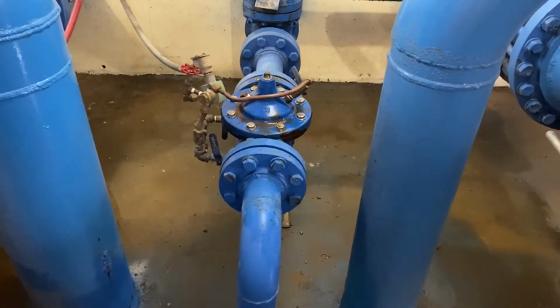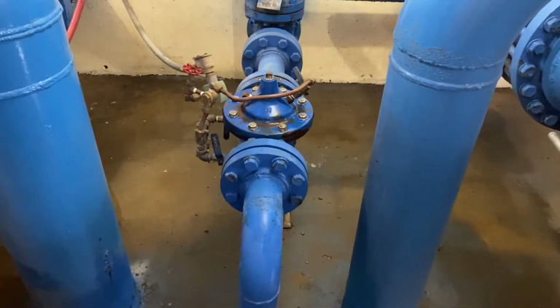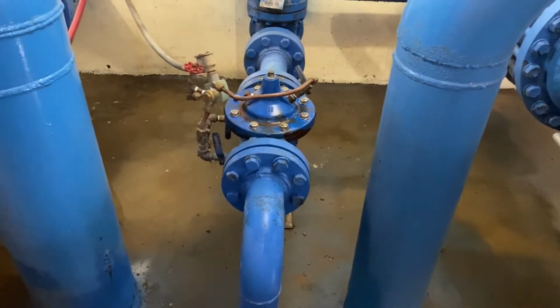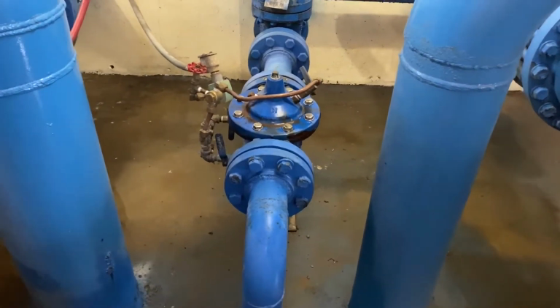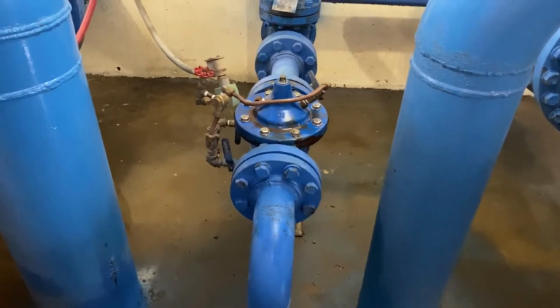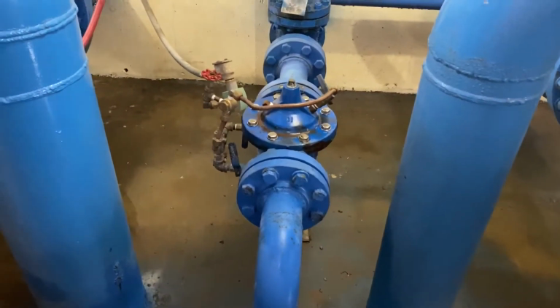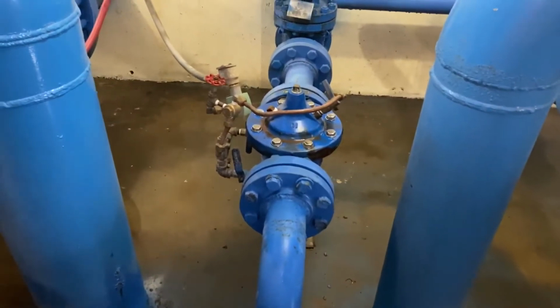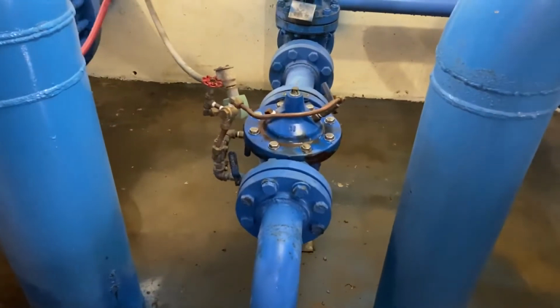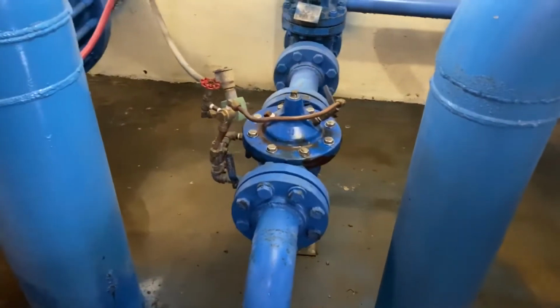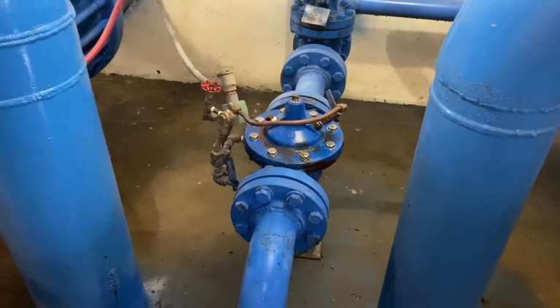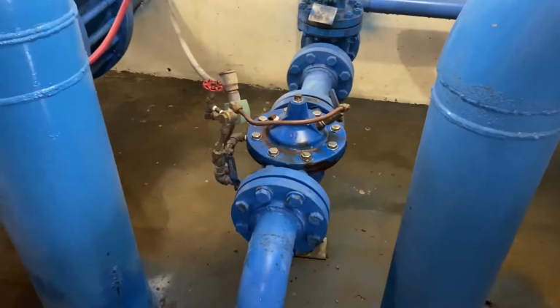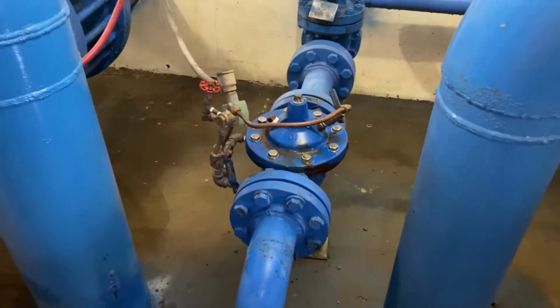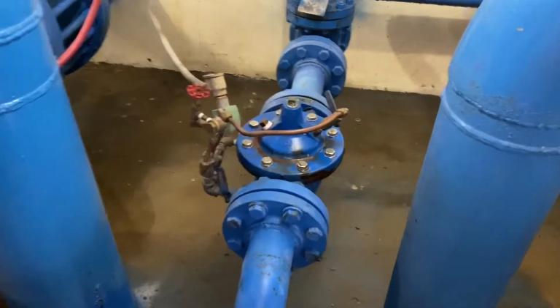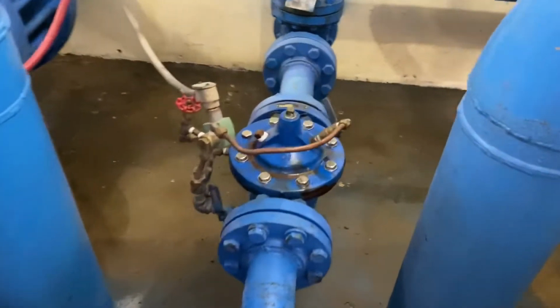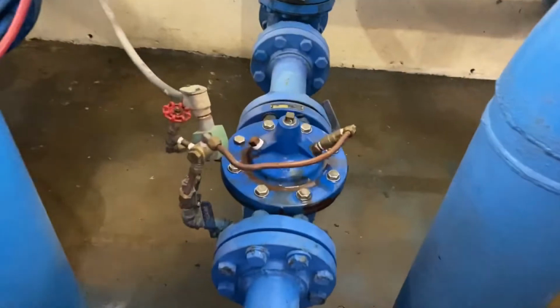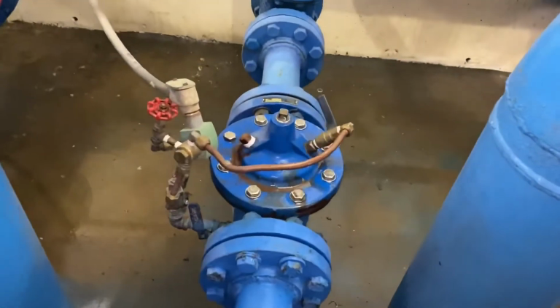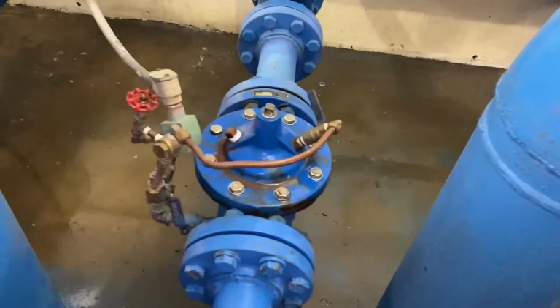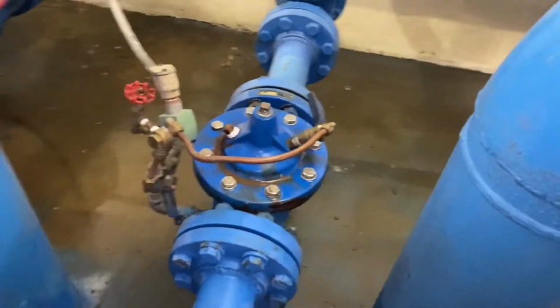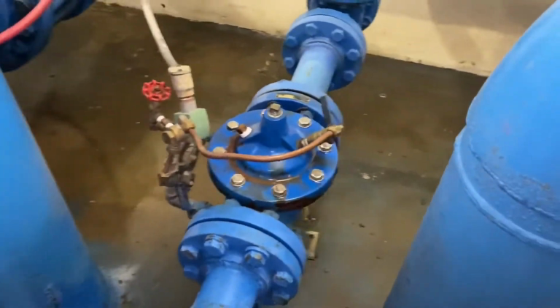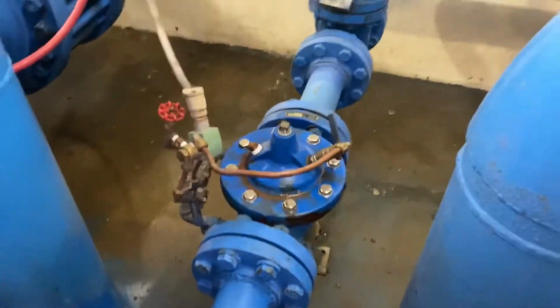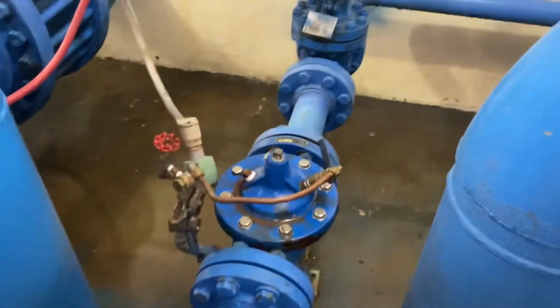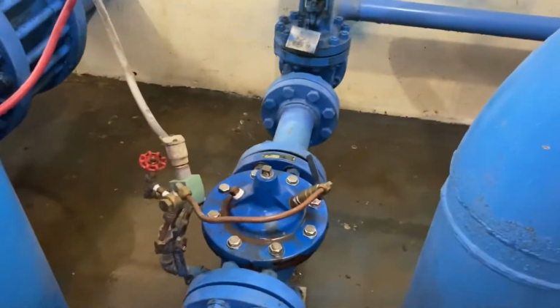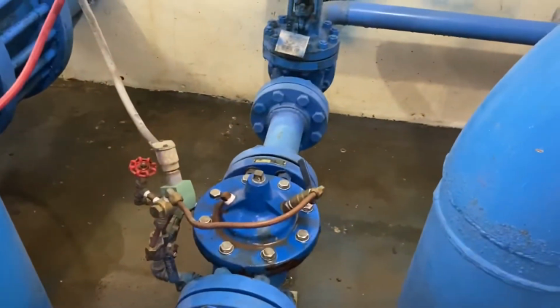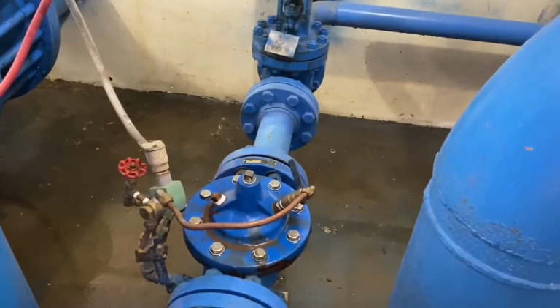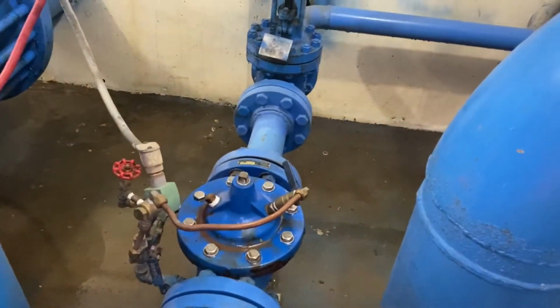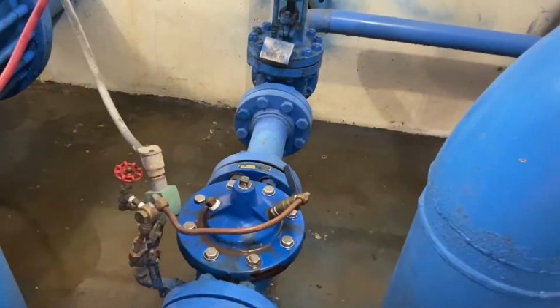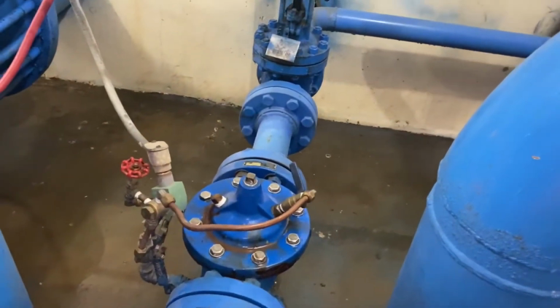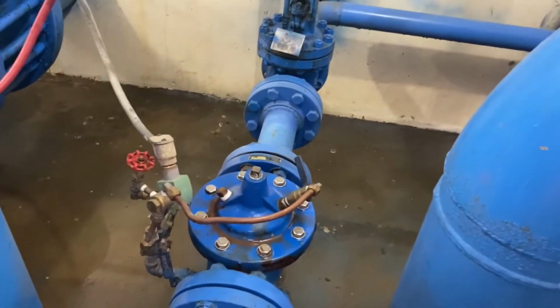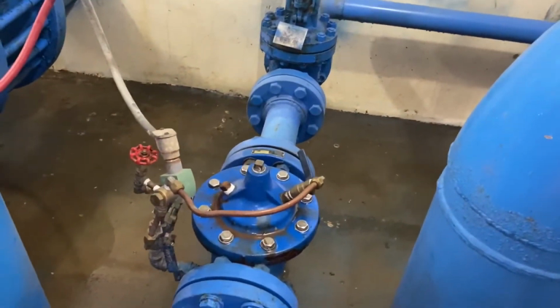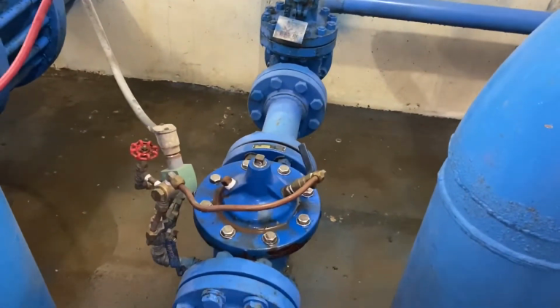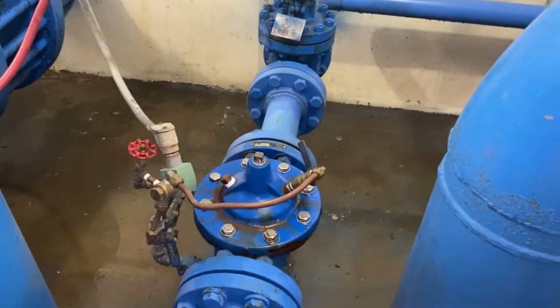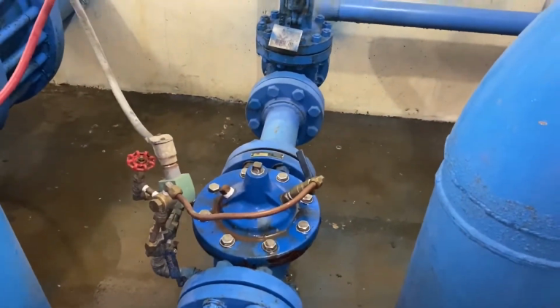Hi, this is Adam with the Small Town Machine Shop with a repair video. It's going to be a little echoey in here for some of this because I'm inside a building.